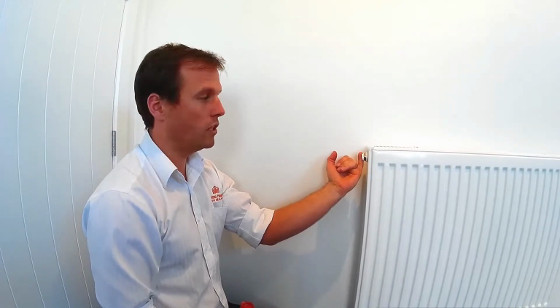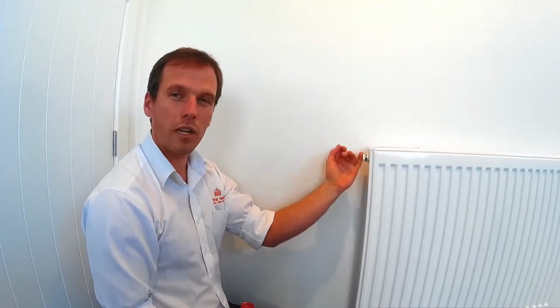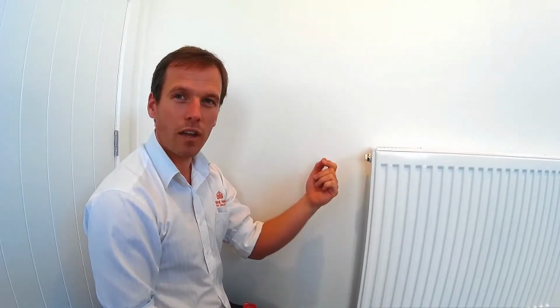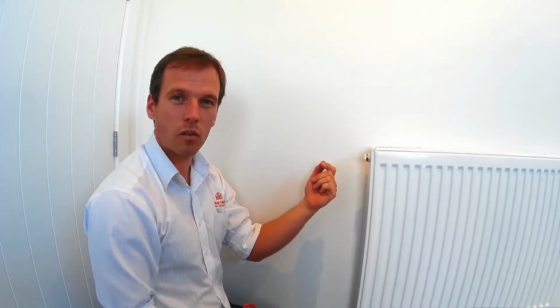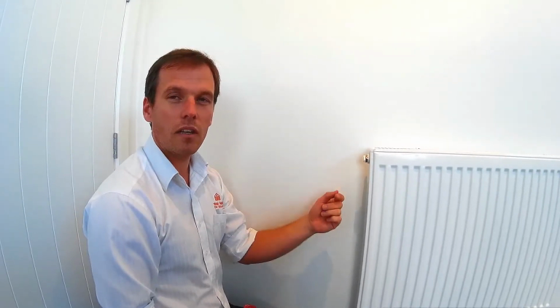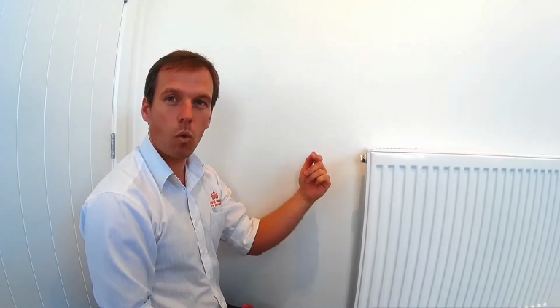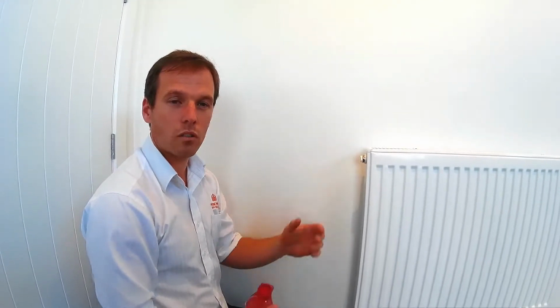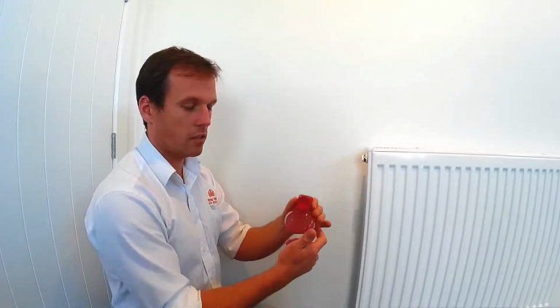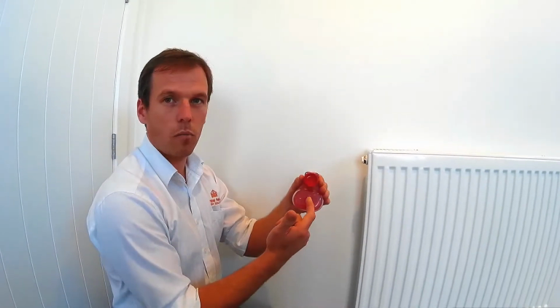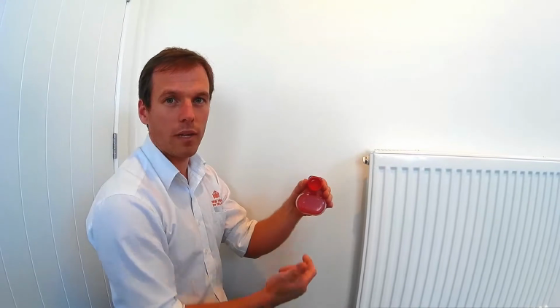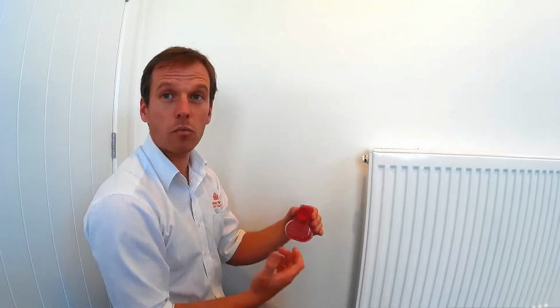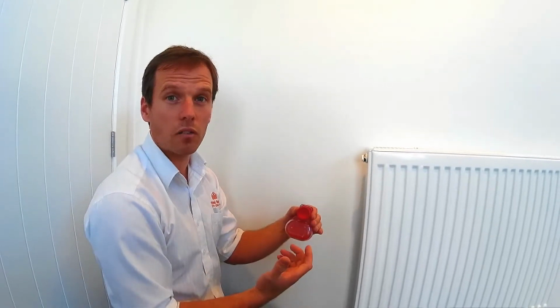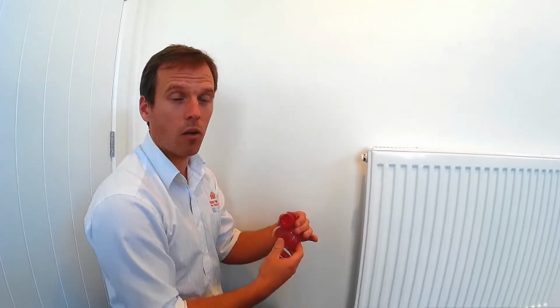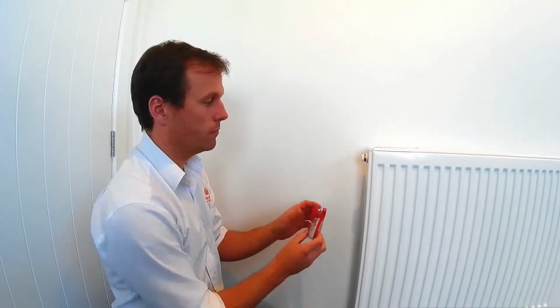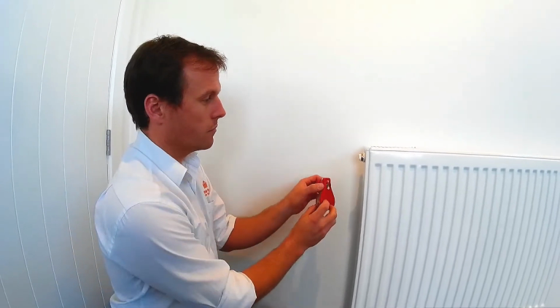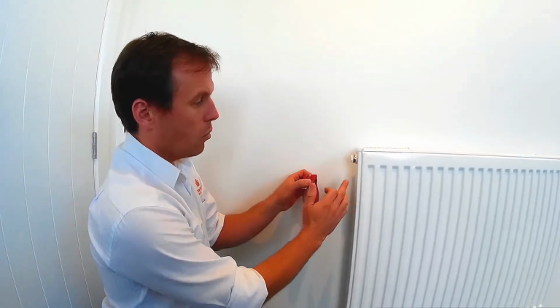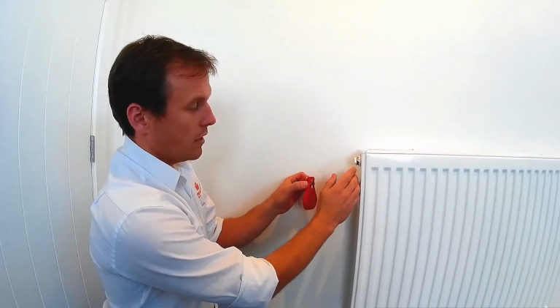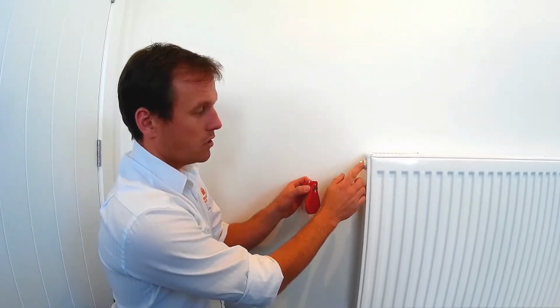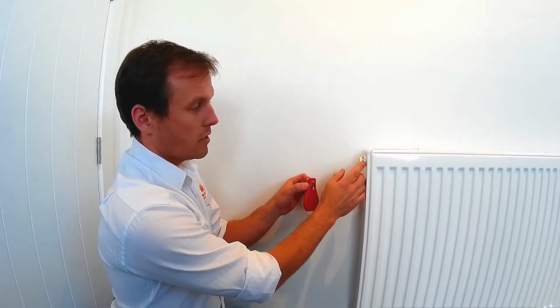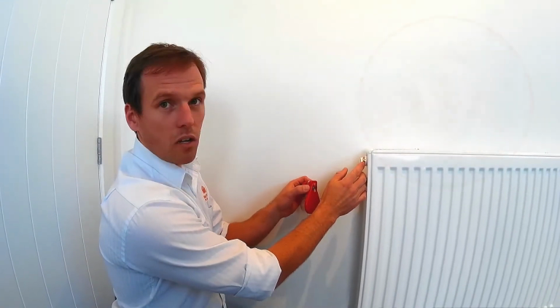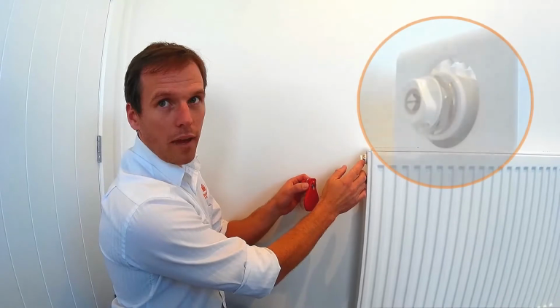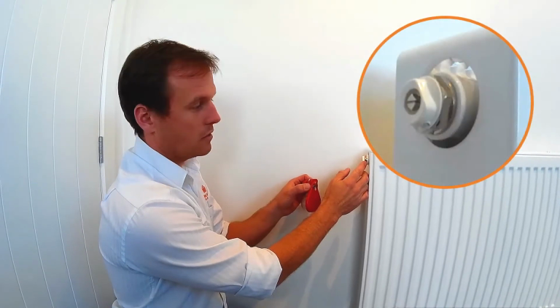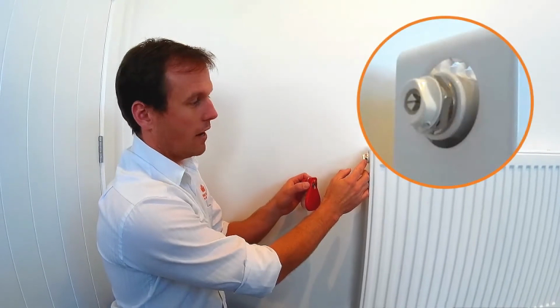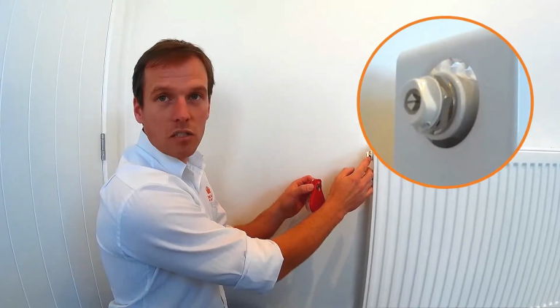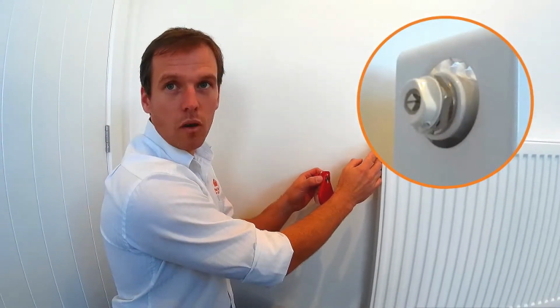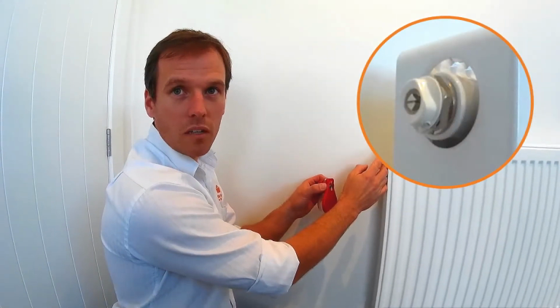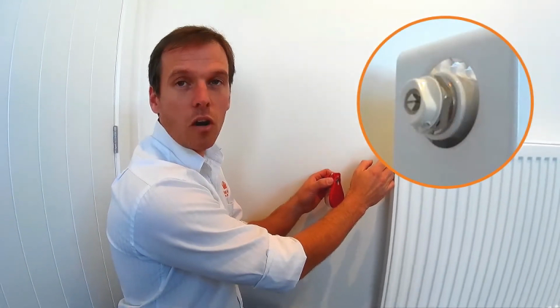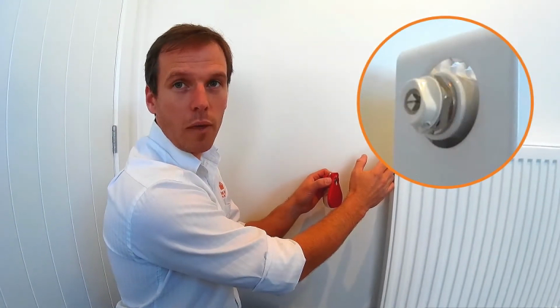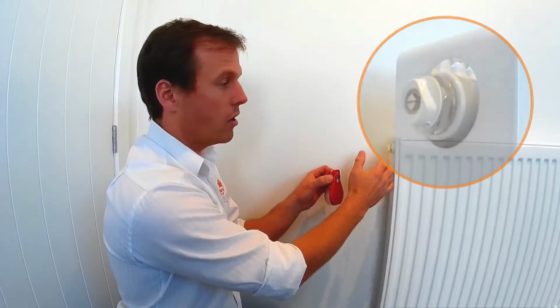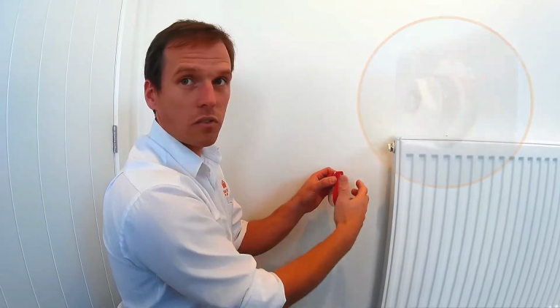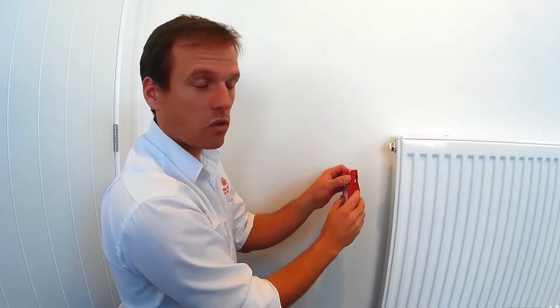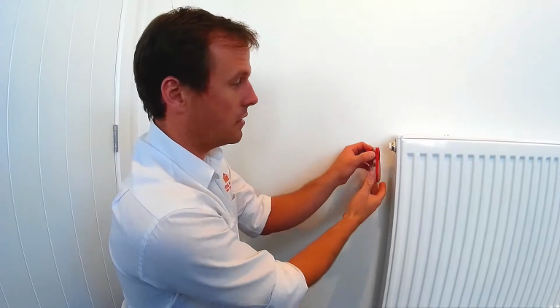When you do this, you'll hear a slight hissing noise and then water will start to run into the bottom of the bleed key, and that's when we close the vent back off. Just make sure this large nut at the back which fixes into the radiator doesn't spin as well. If it does, just hold it with a pair of grips just to make sure it stays steady.